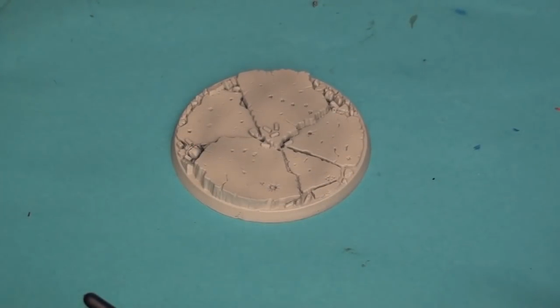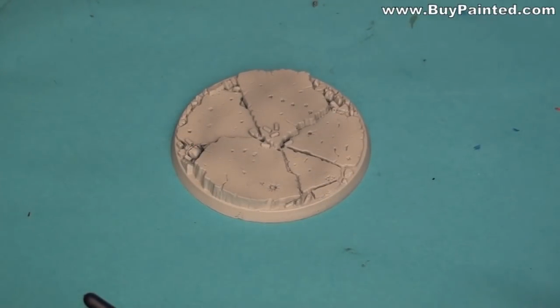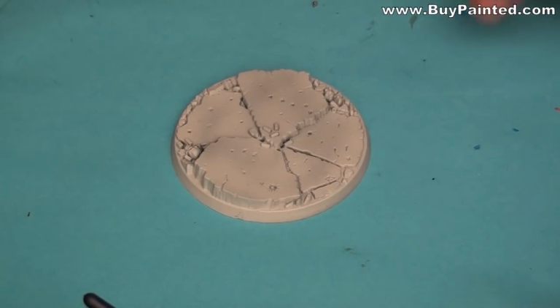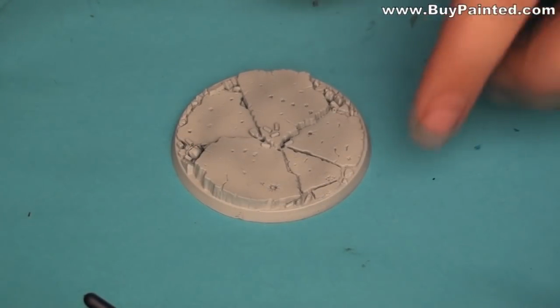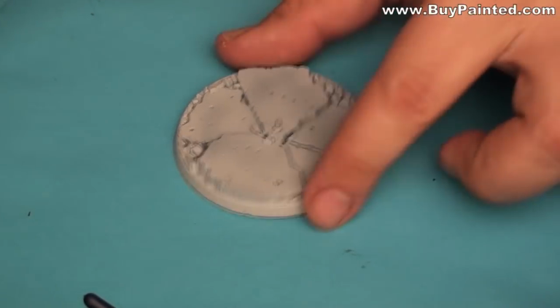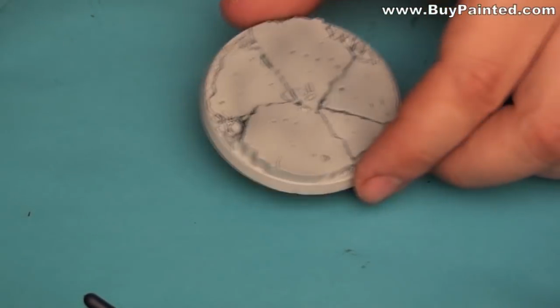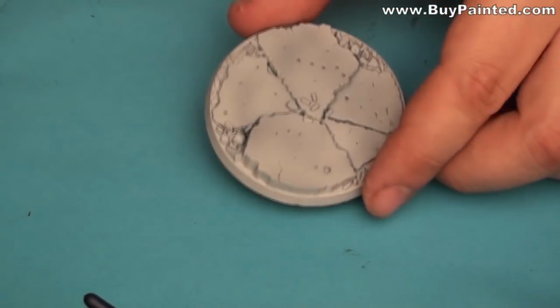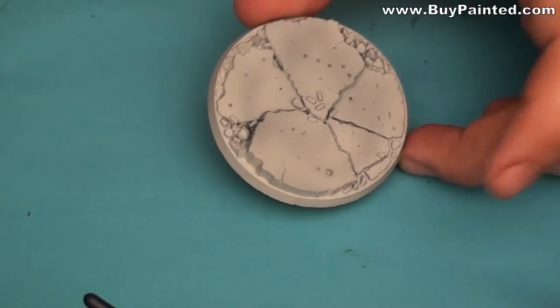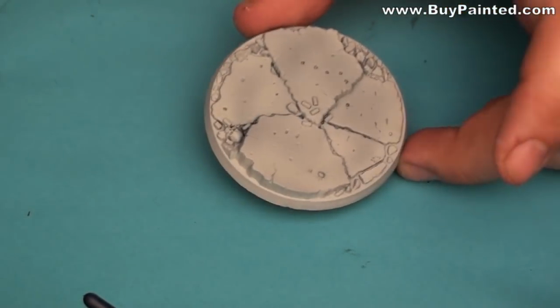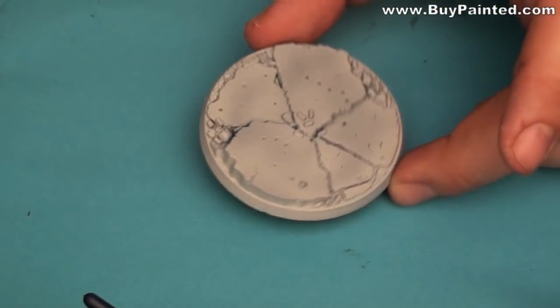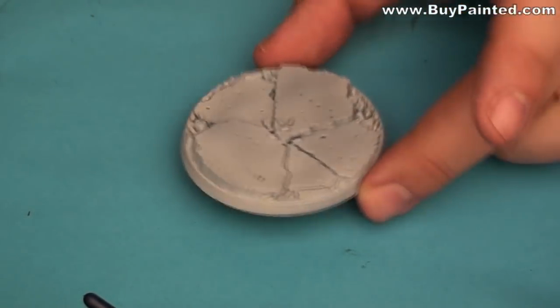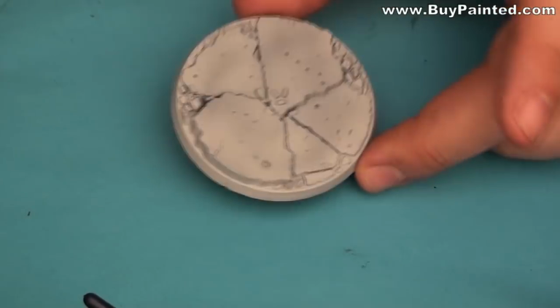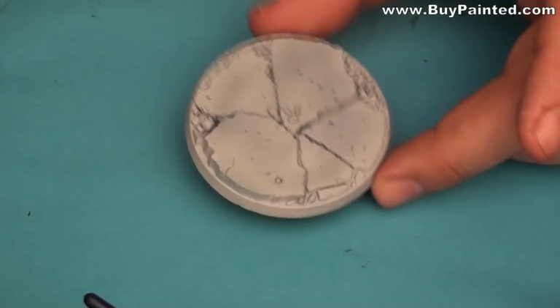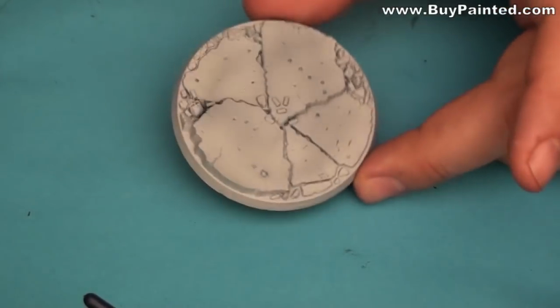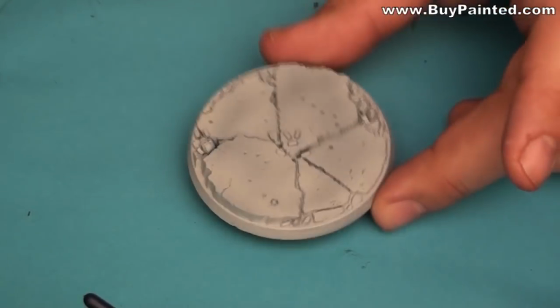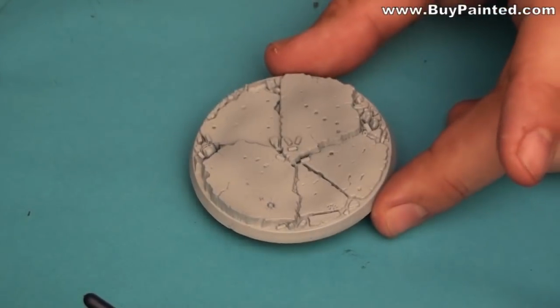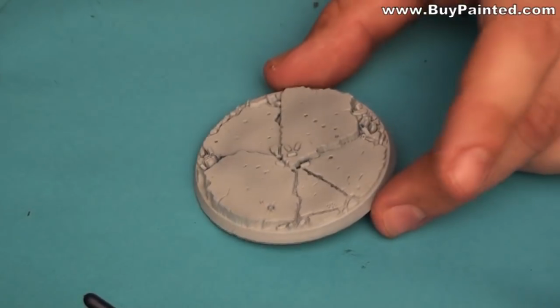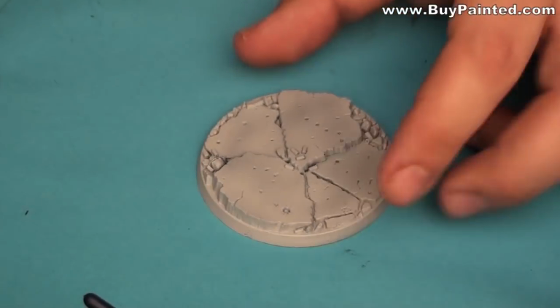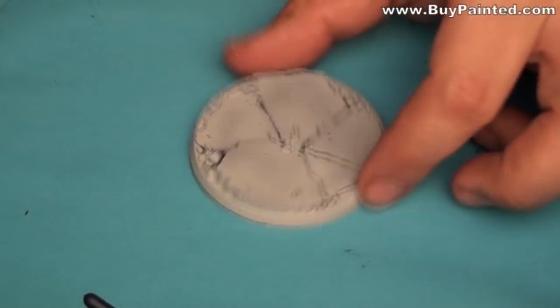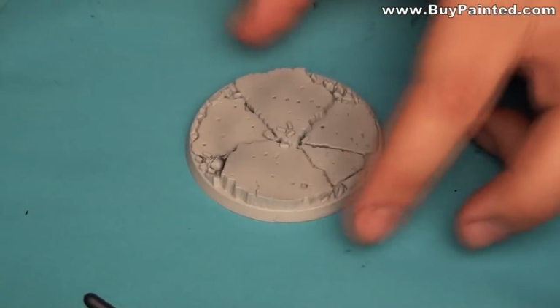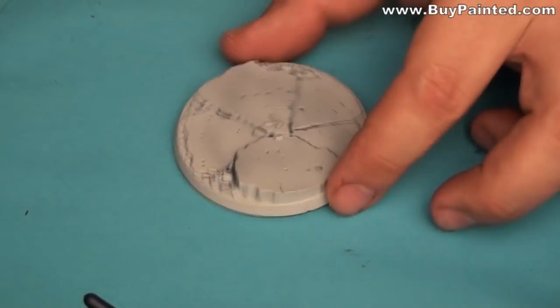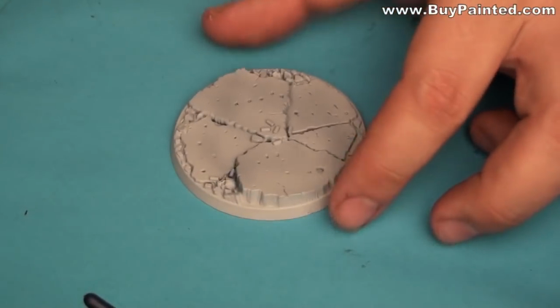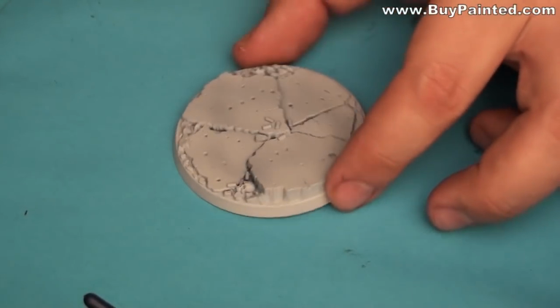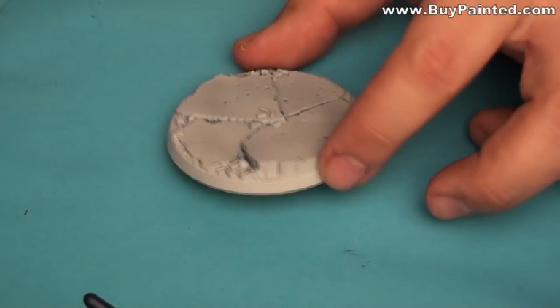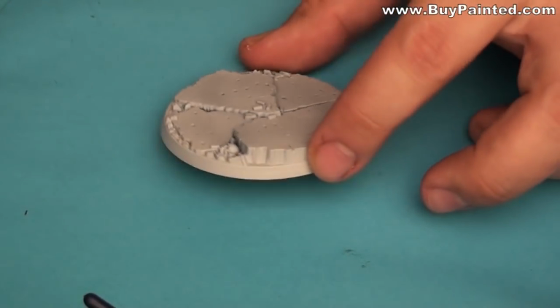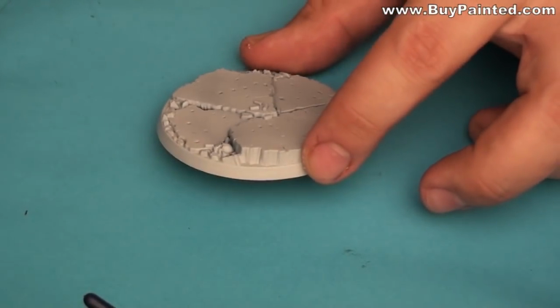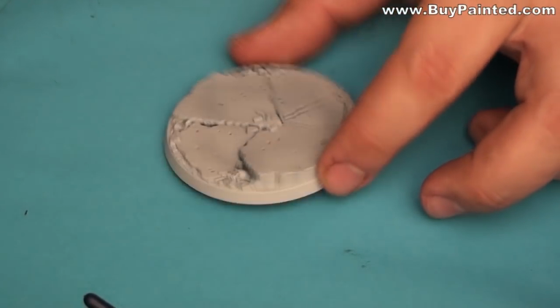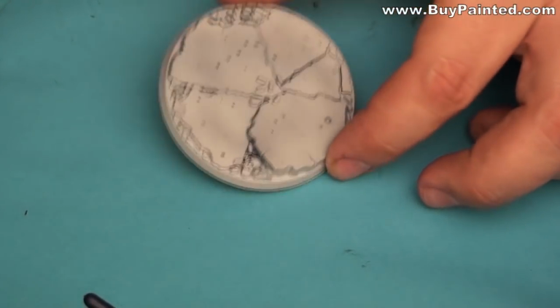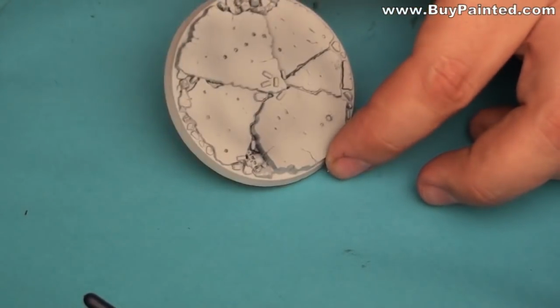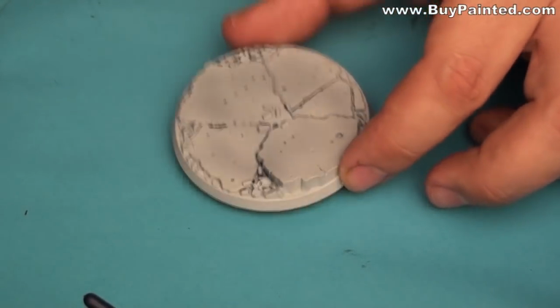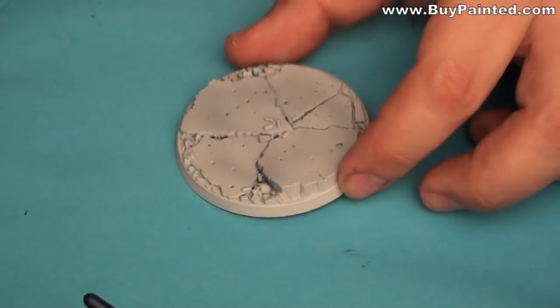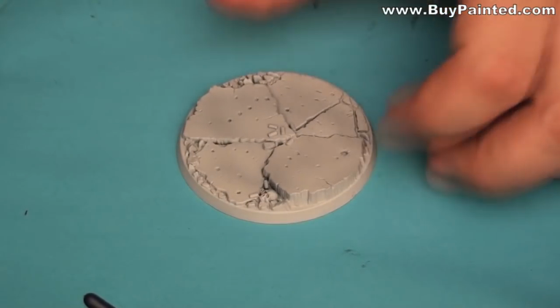Hello everyone! Today I will show you how to make a cool base for a dreadnought. In my opinion, this standard dreadnought base really sucks.